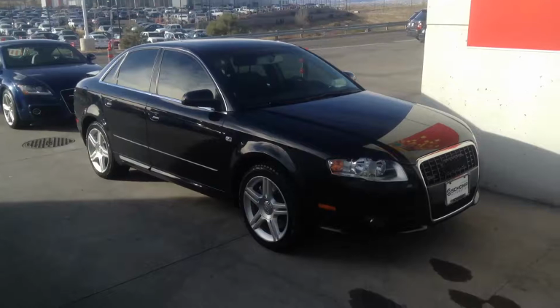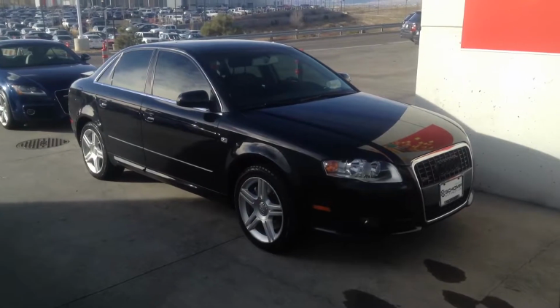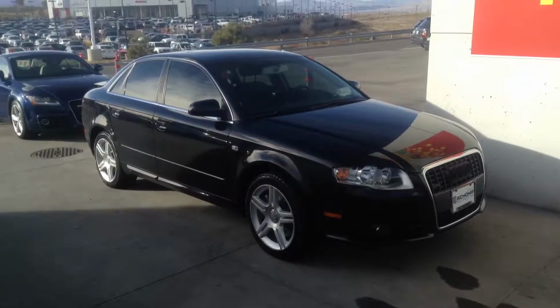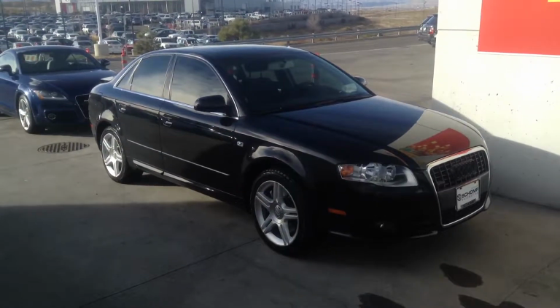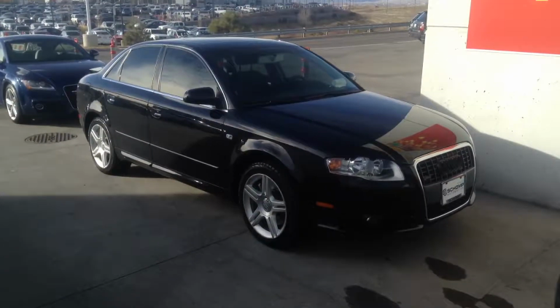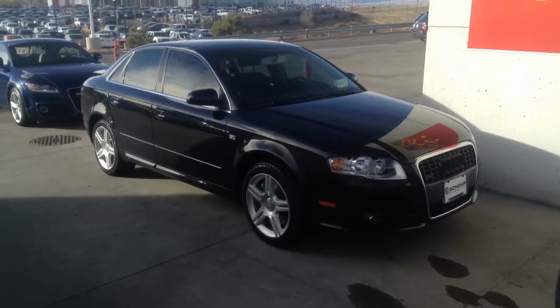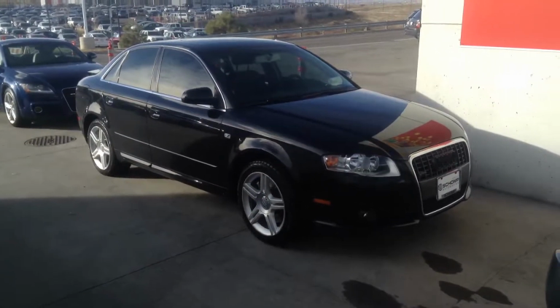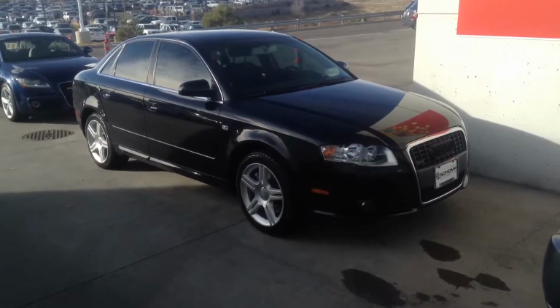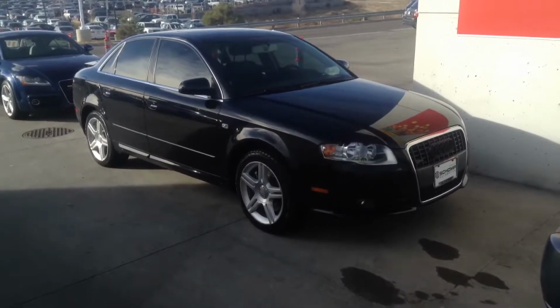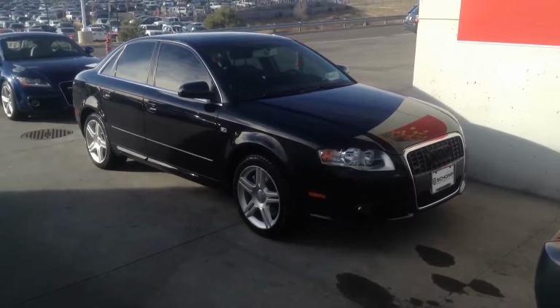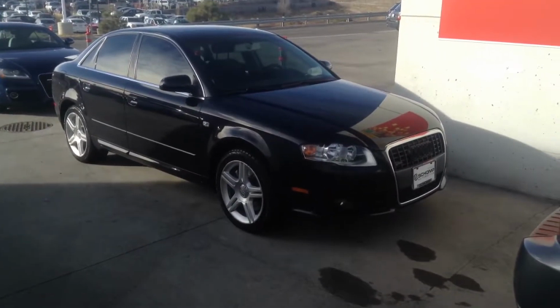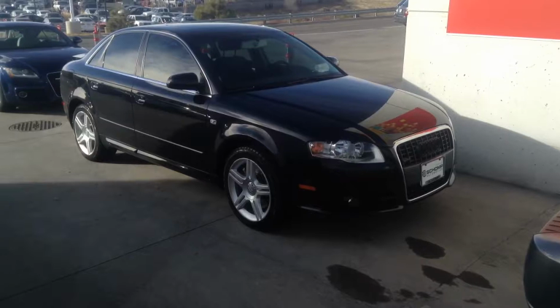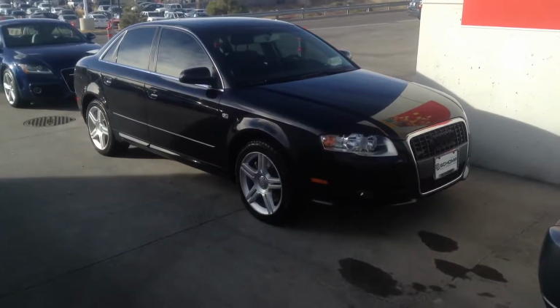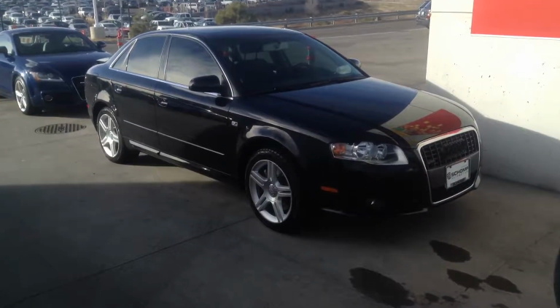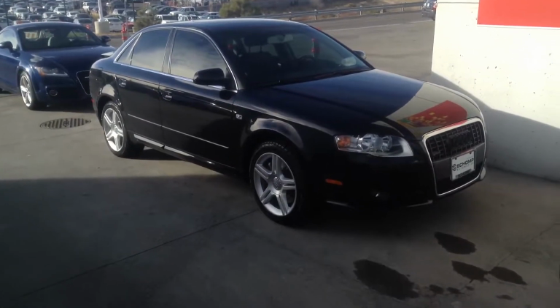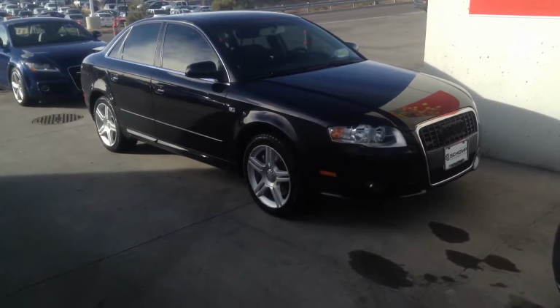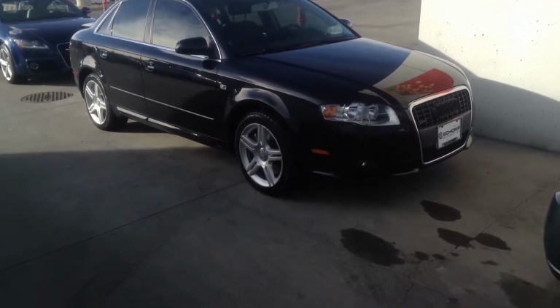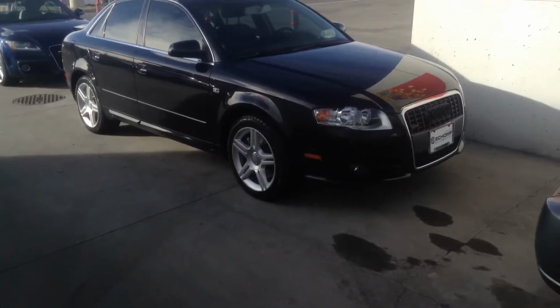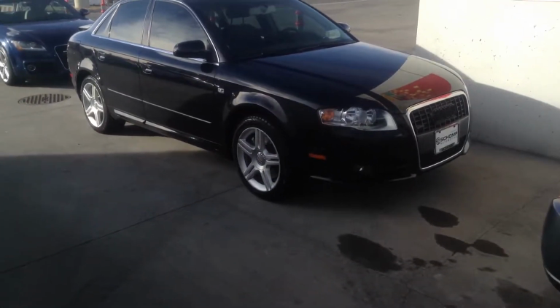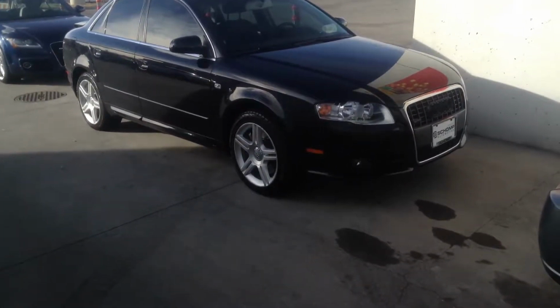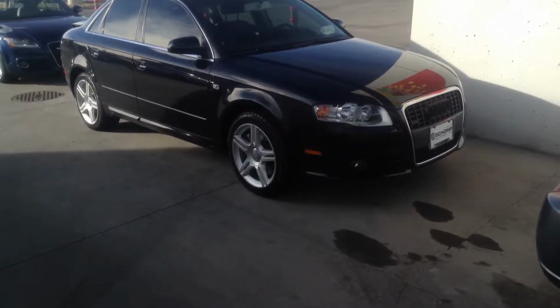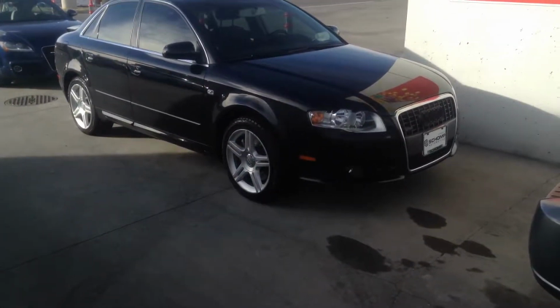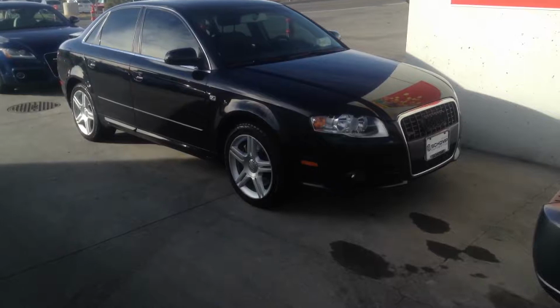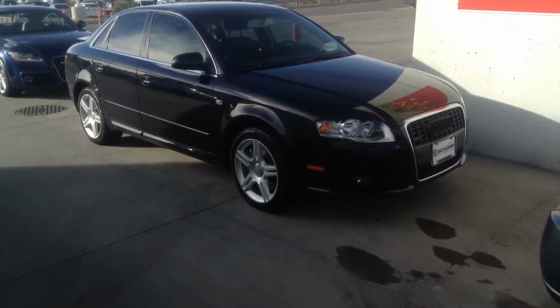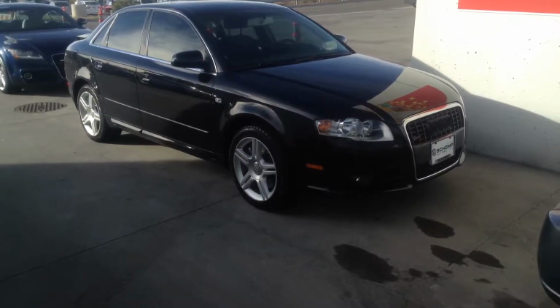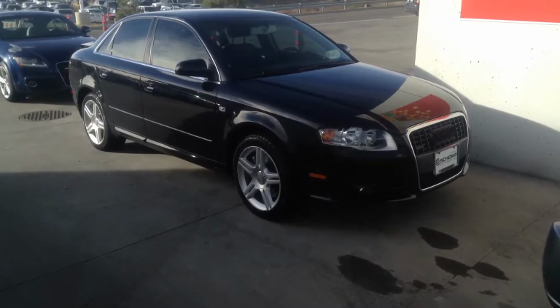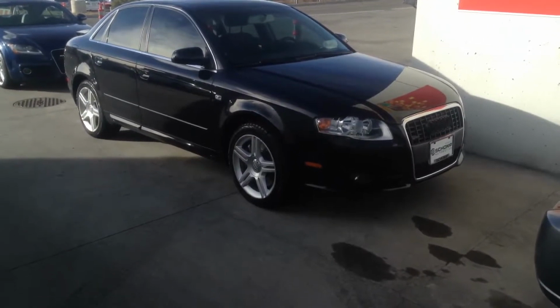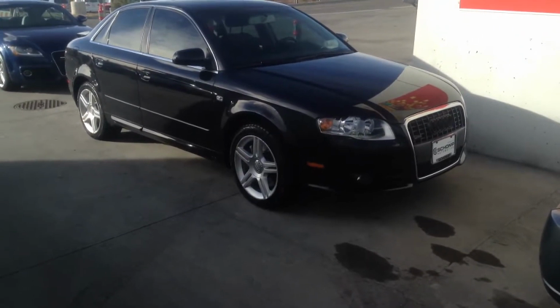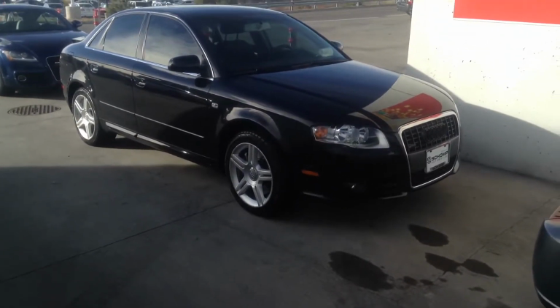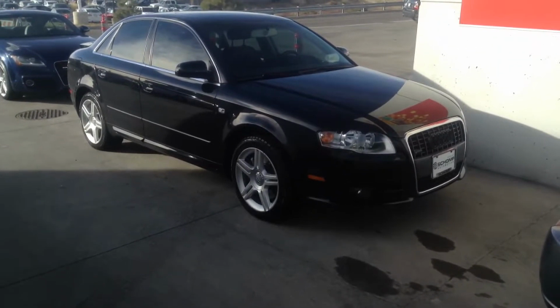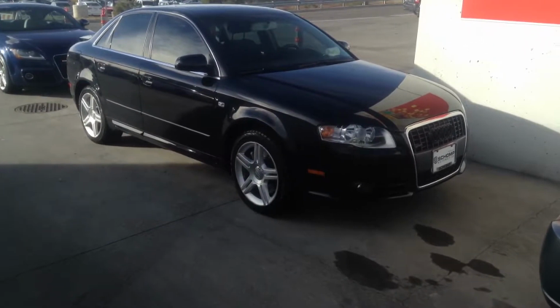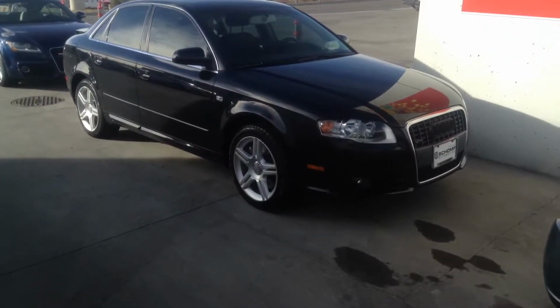Hi, it's Pat Harmon at Schaunt BMW. Here's a quick look at that 2008 Audi A4 that you inquired about. It's in very nice condition — it looks like it is the S edition, so it is the sport model, with a little more power and nicely trimmed out.